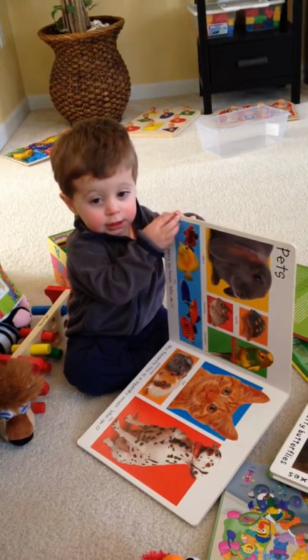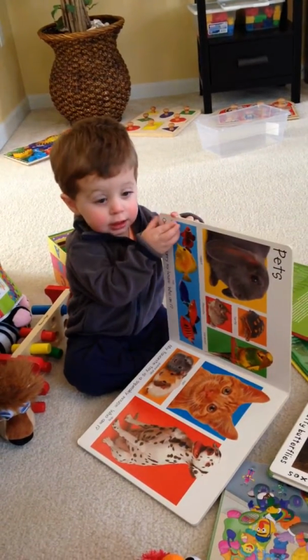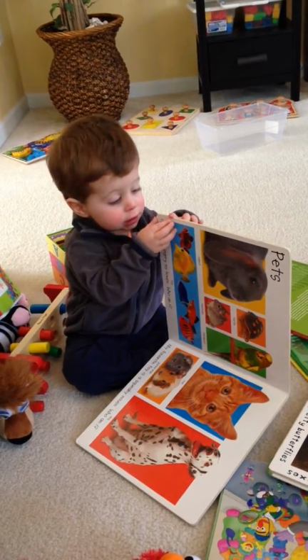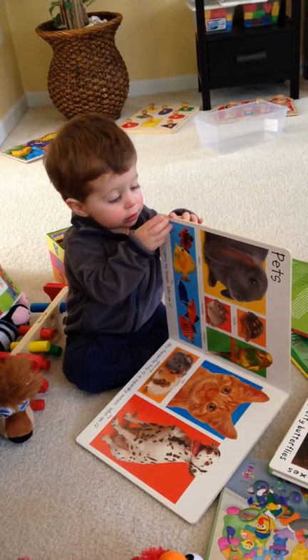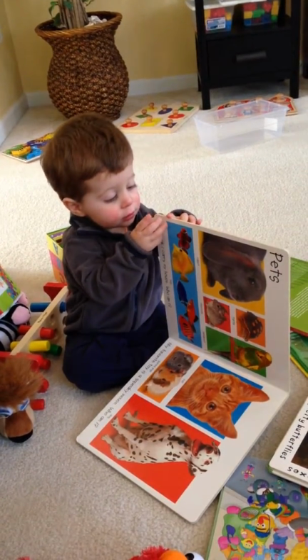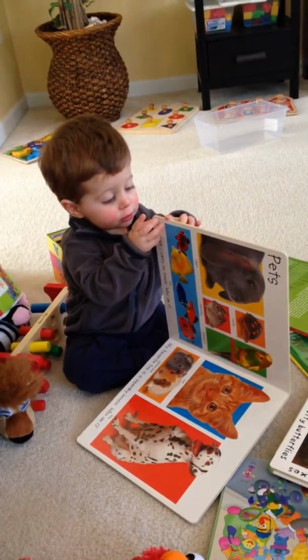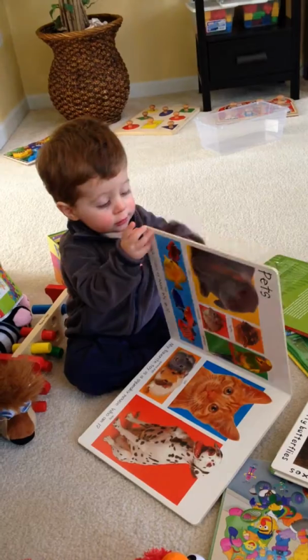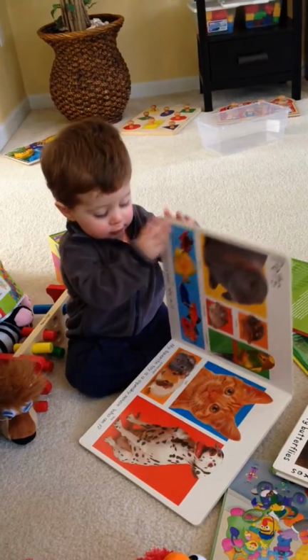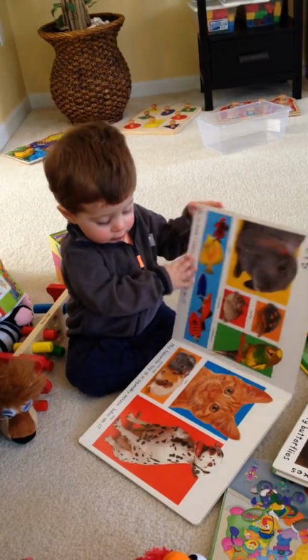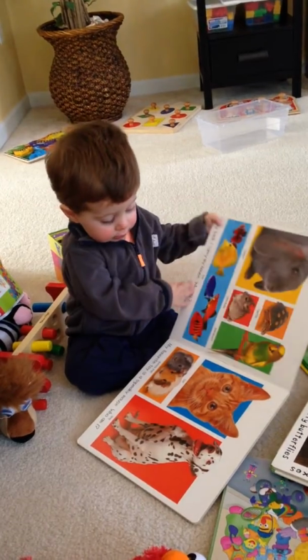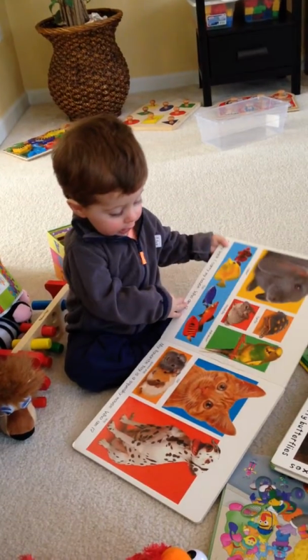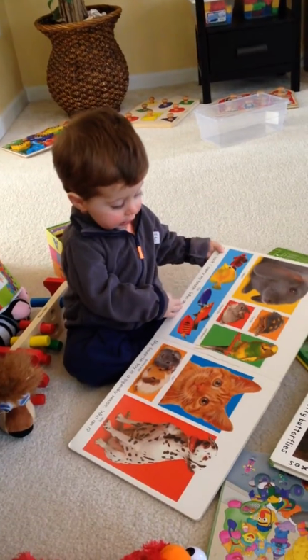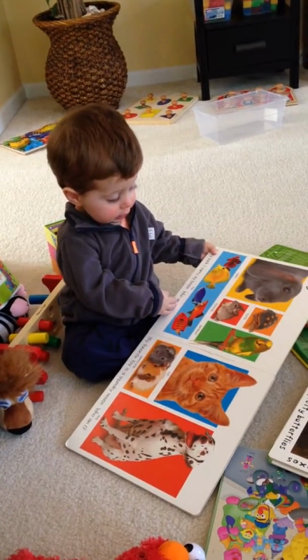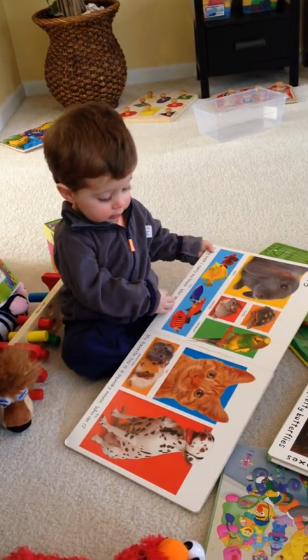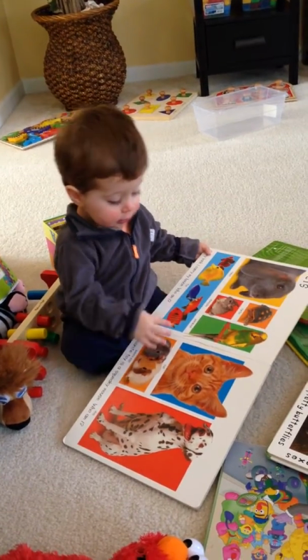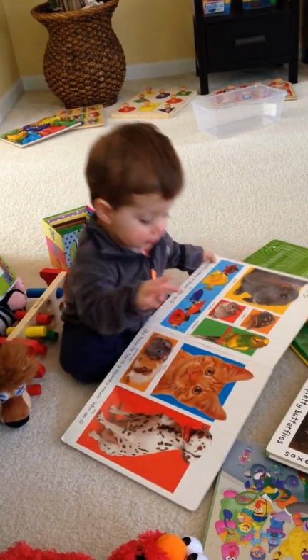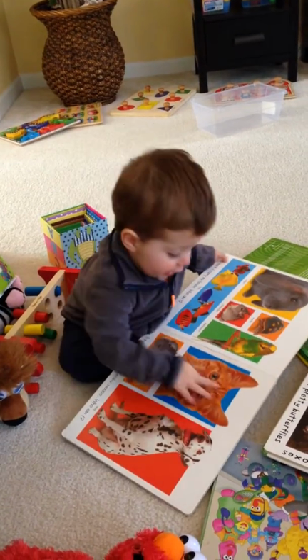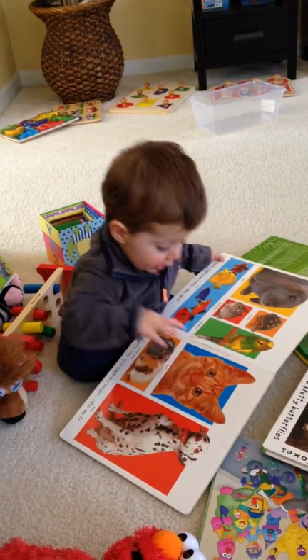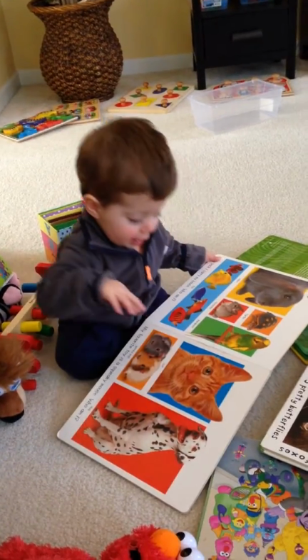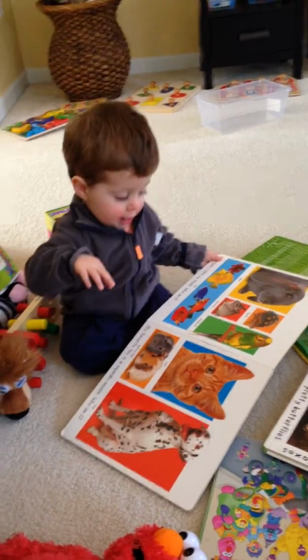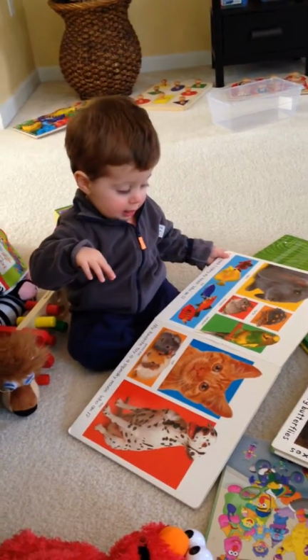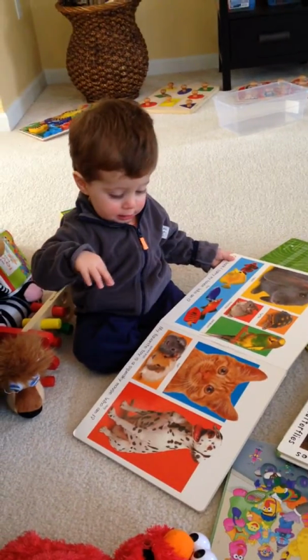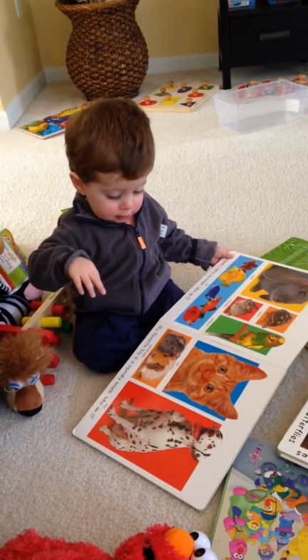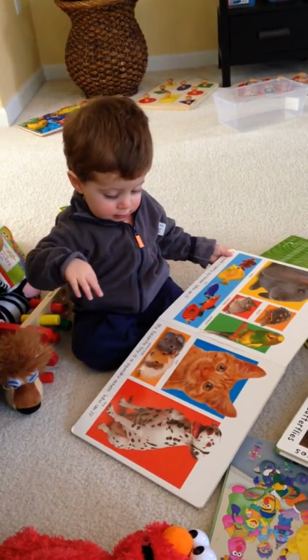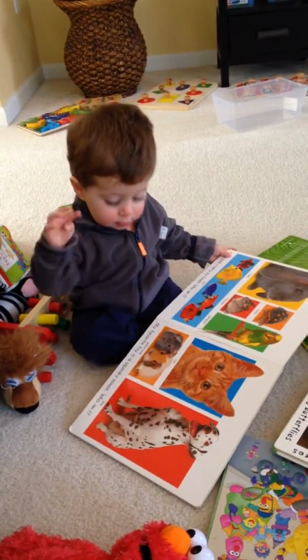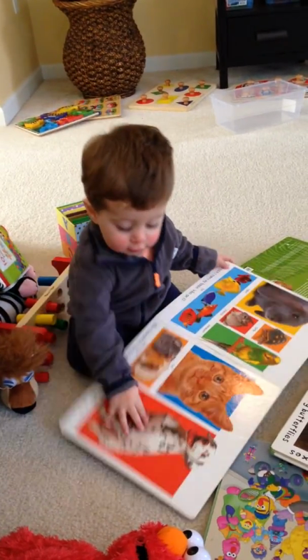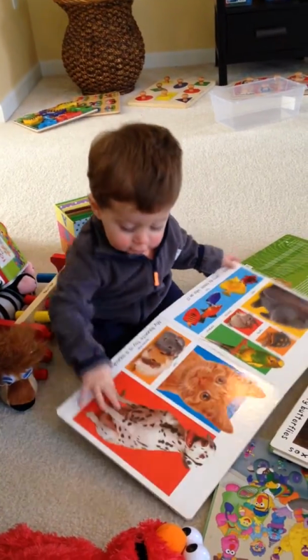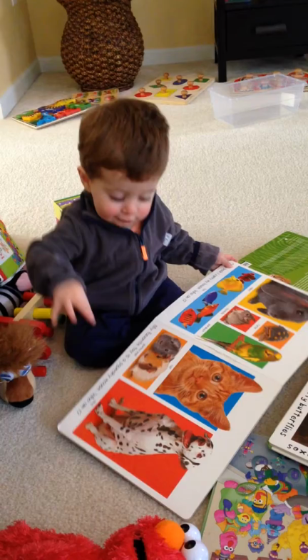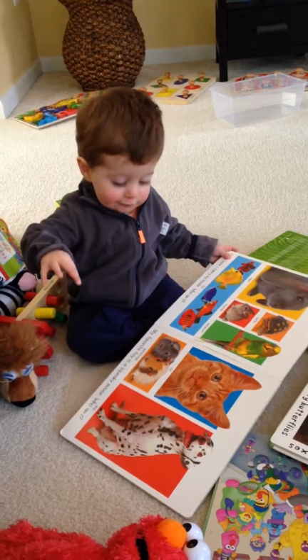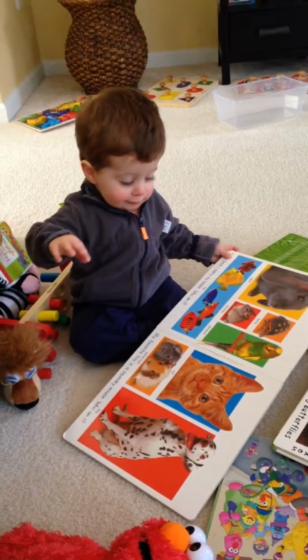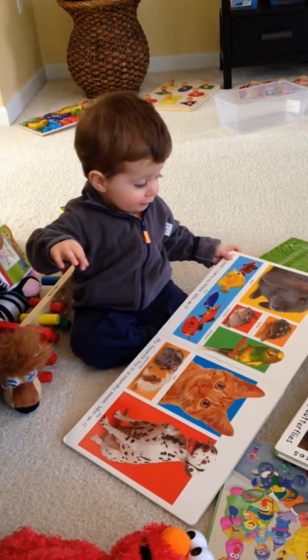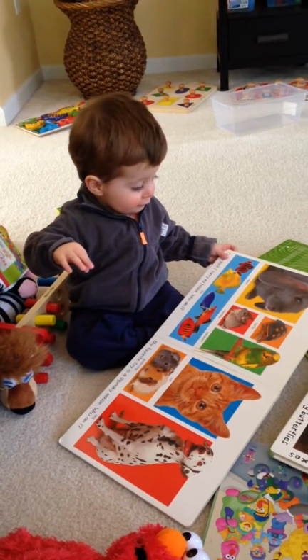You see a cat? Where's the cat? Yeah. Where's the dog? Dog. Dog. Very good.